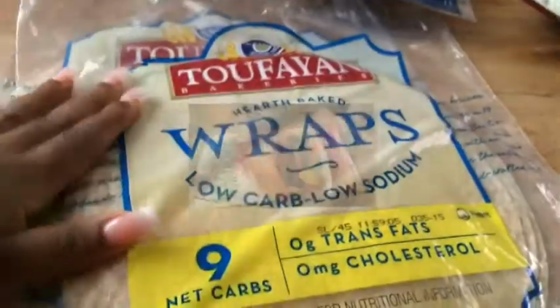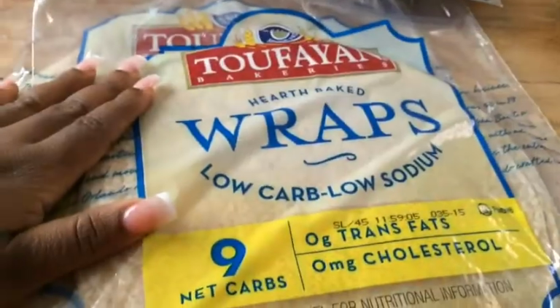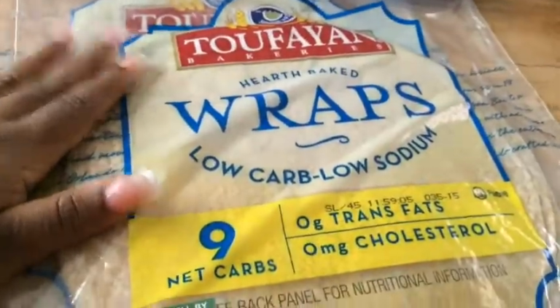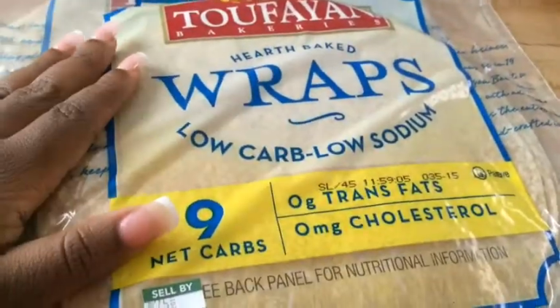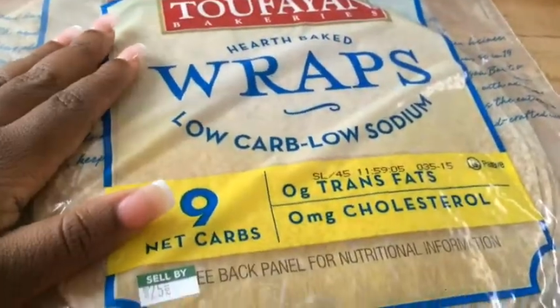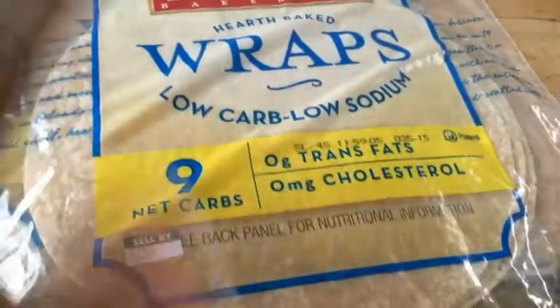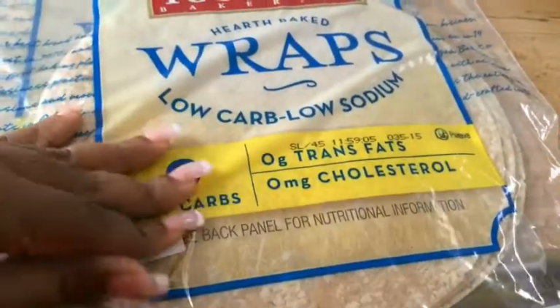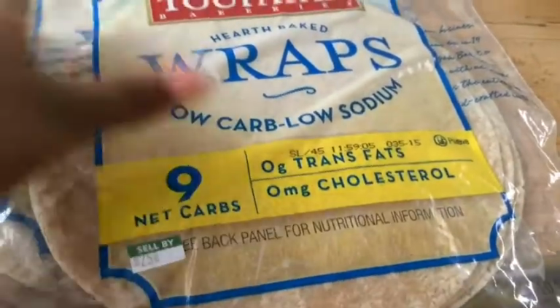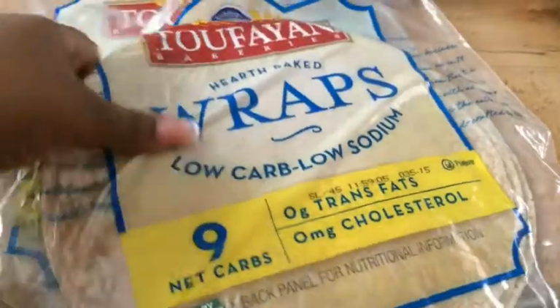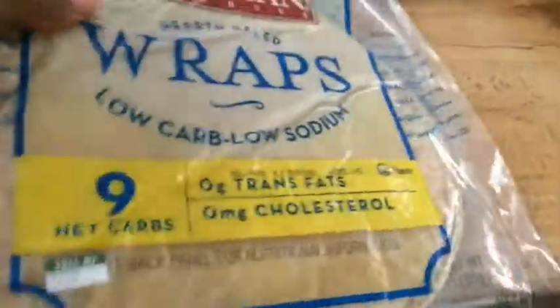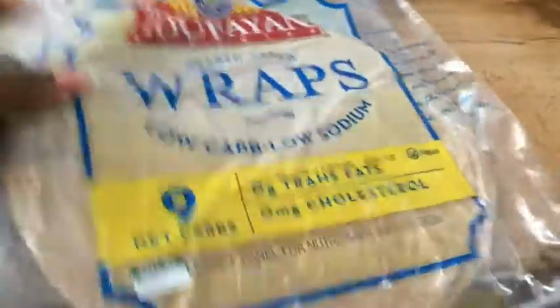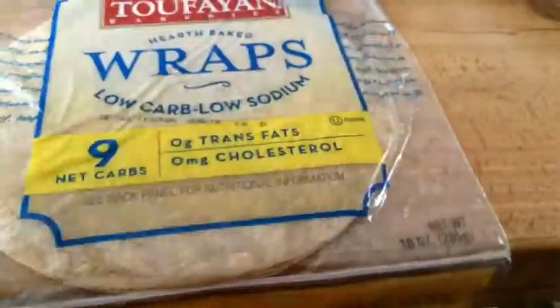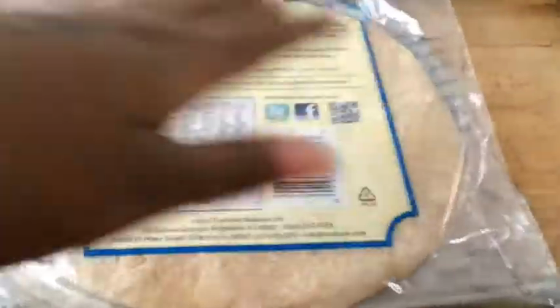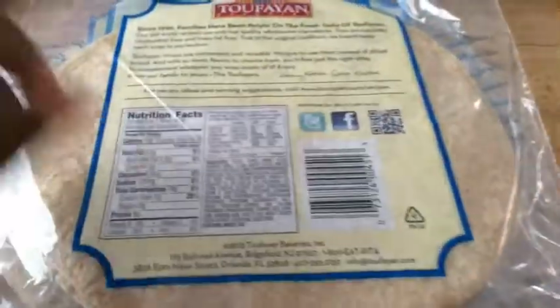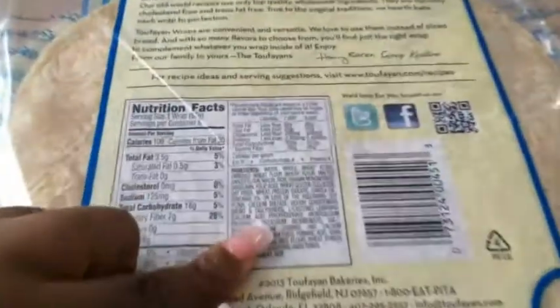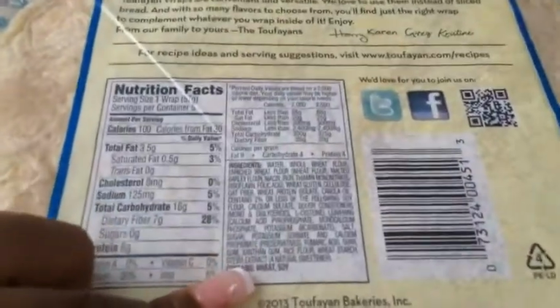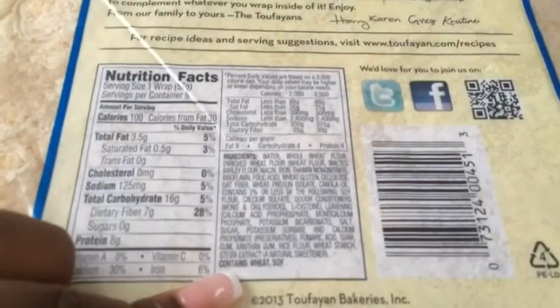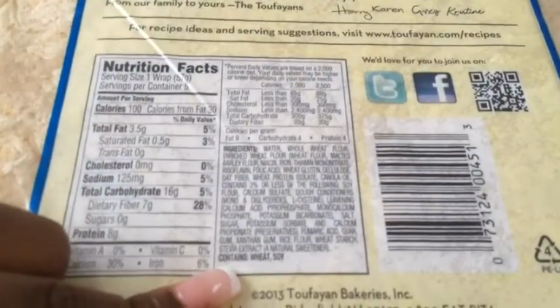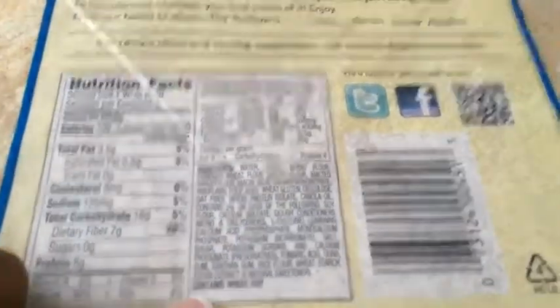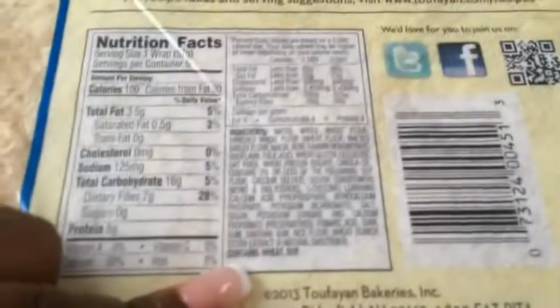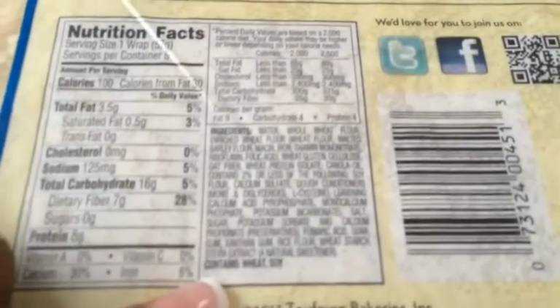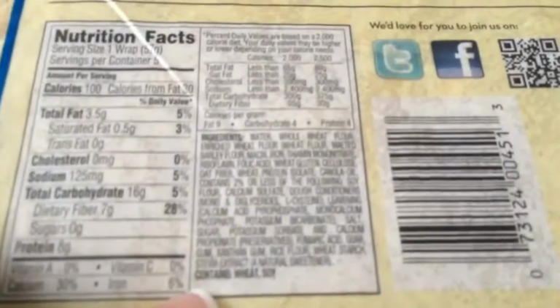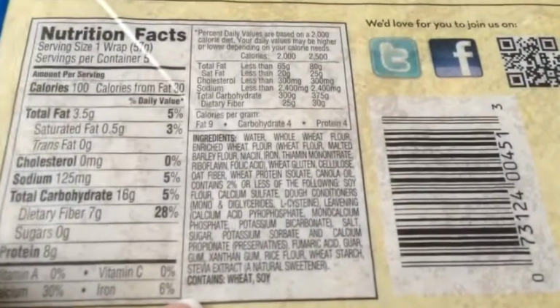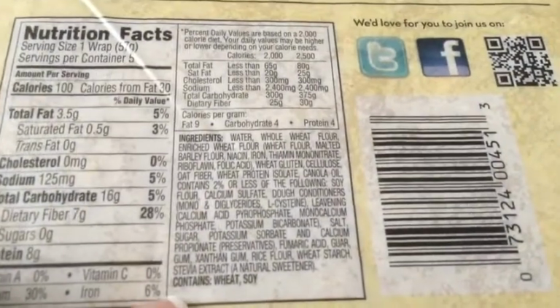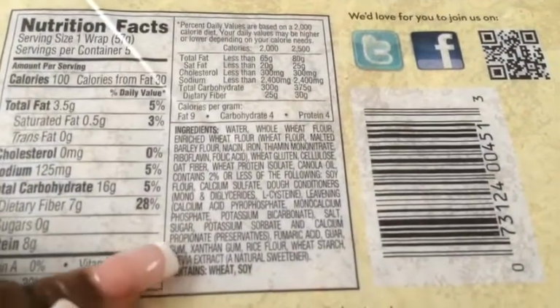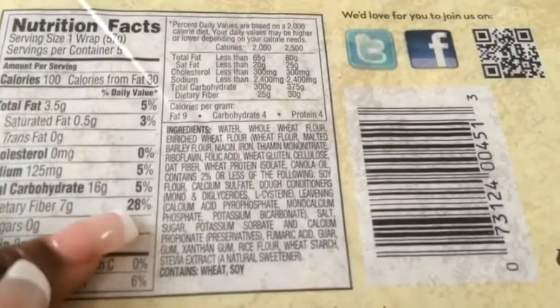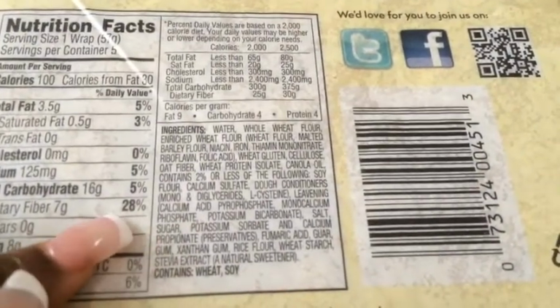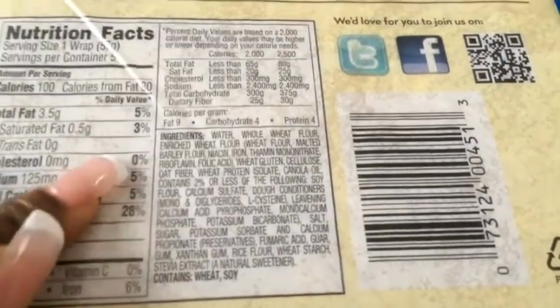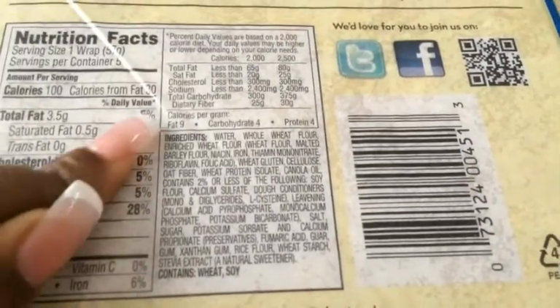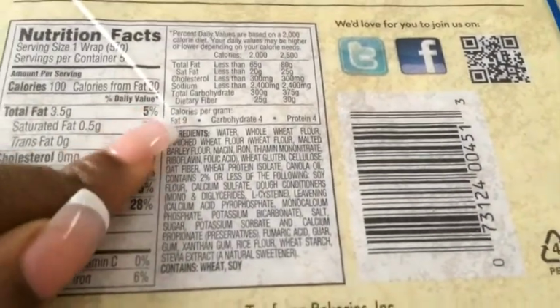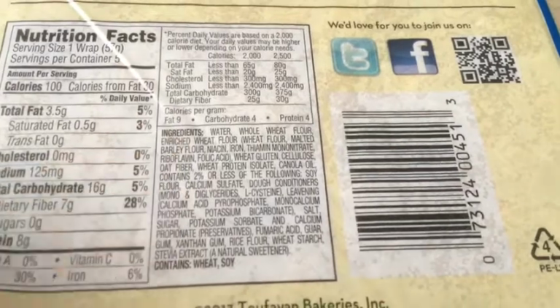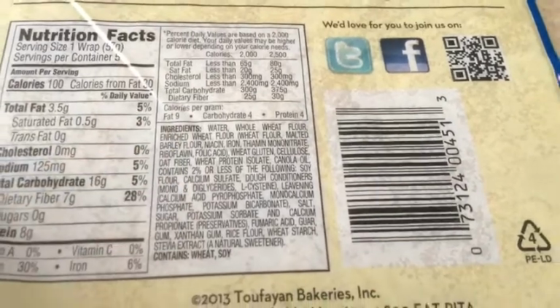Next, I got these low-carb, low-sodium wraps and these are basically for my low-carb eating. They have a lot of ingredients in there and some preservatives, so these are not like the best actually, but they could be a lot worse.